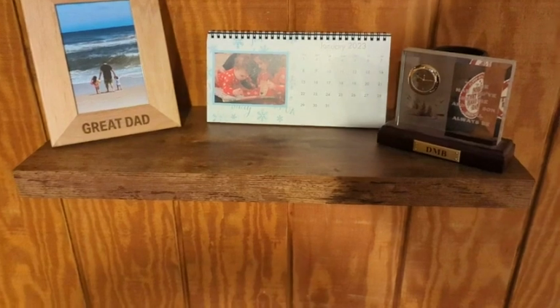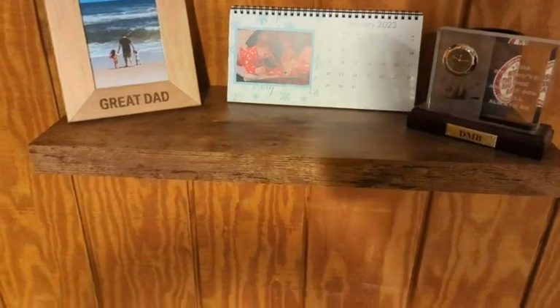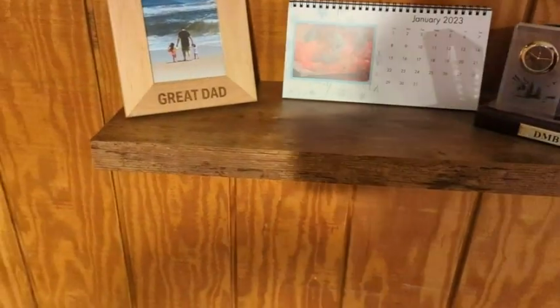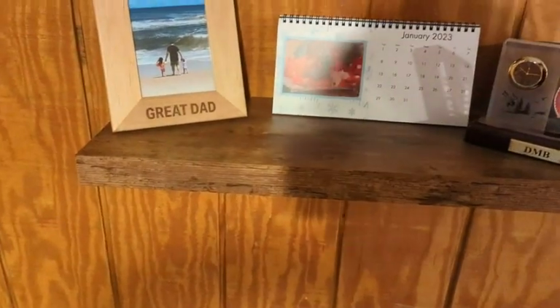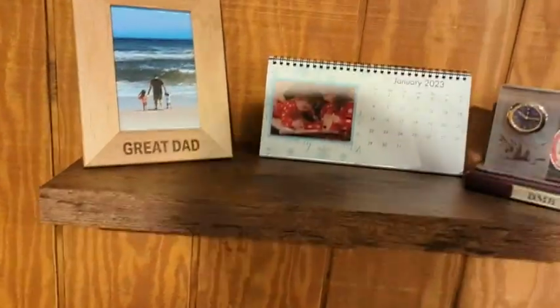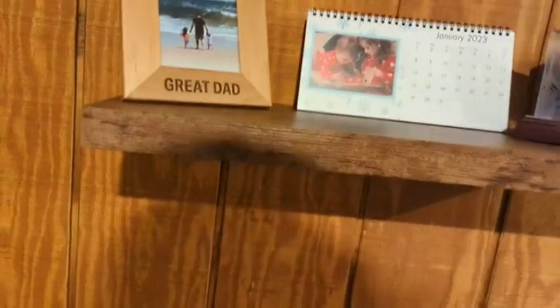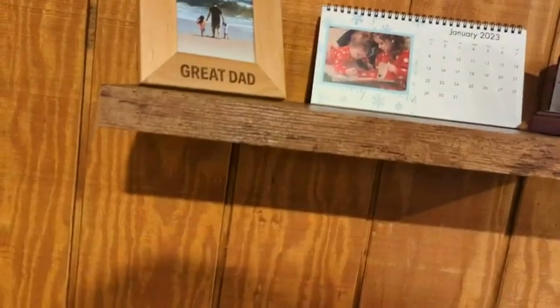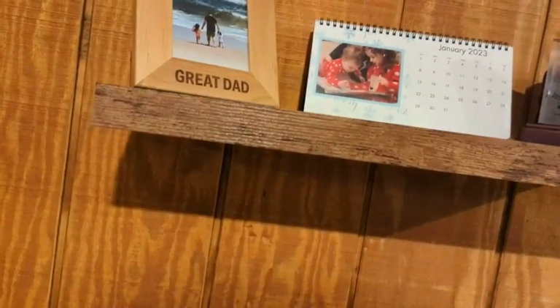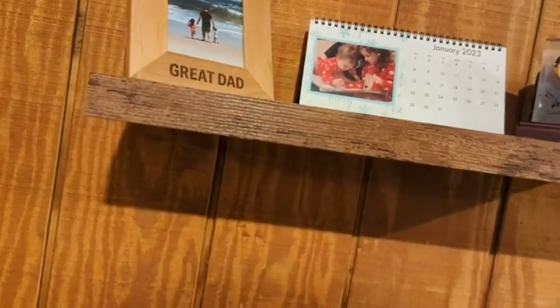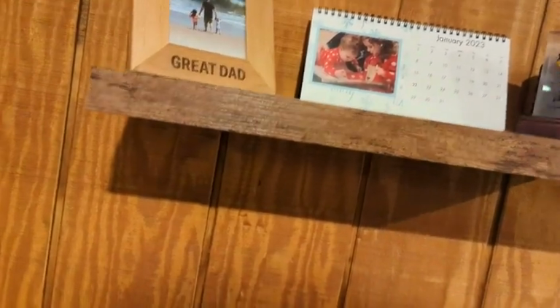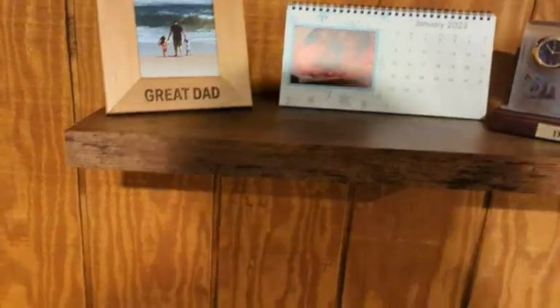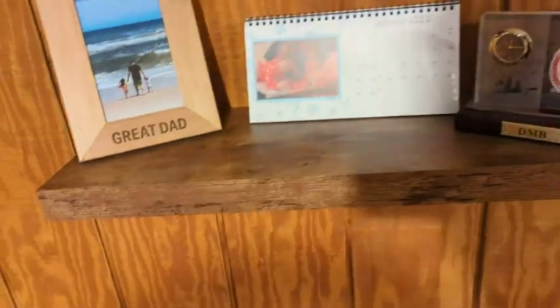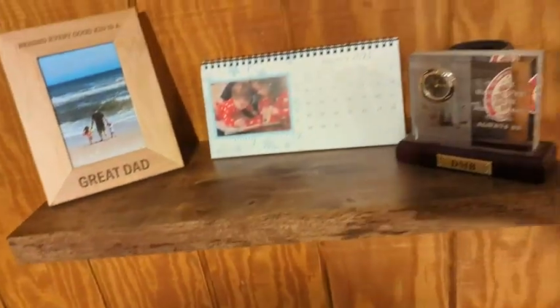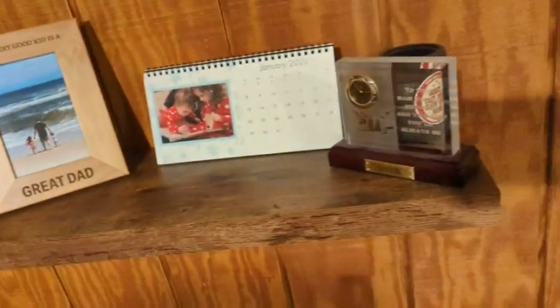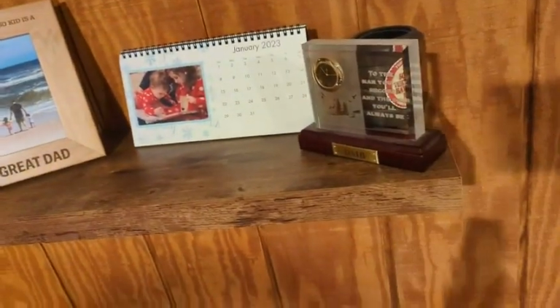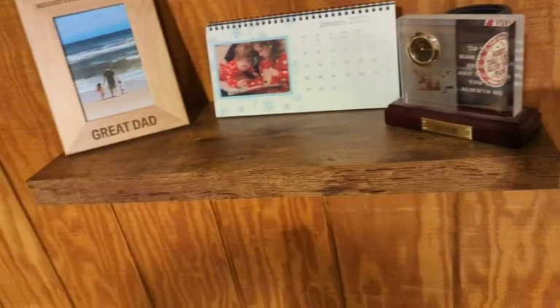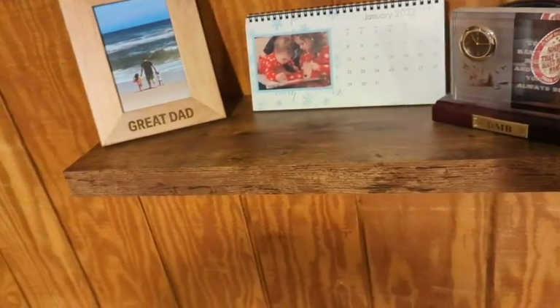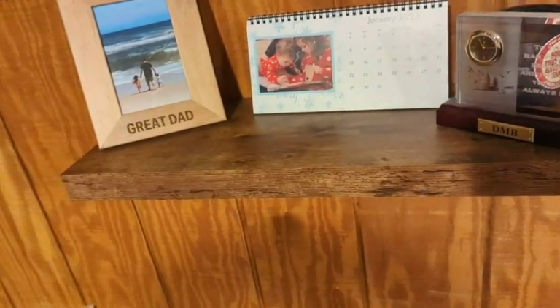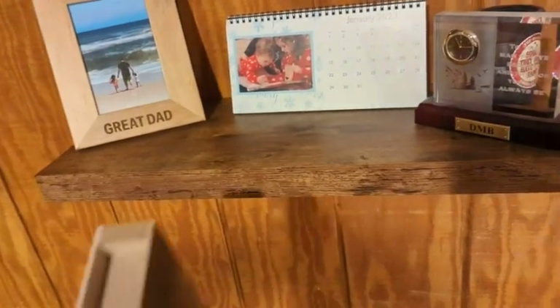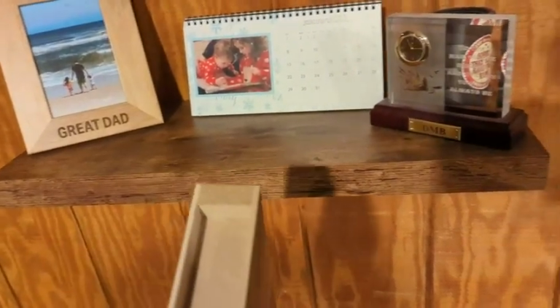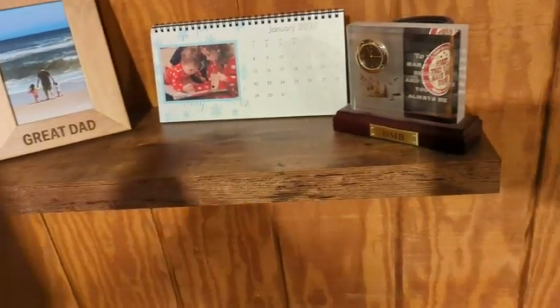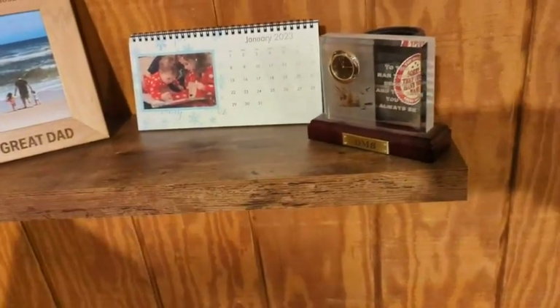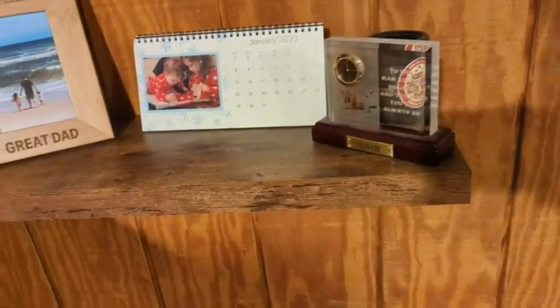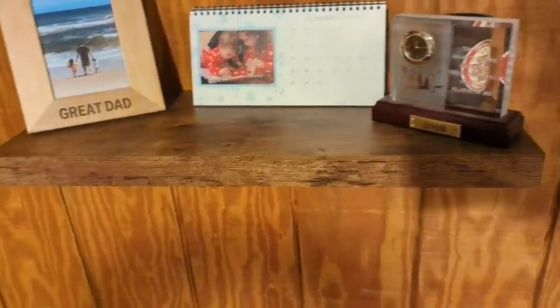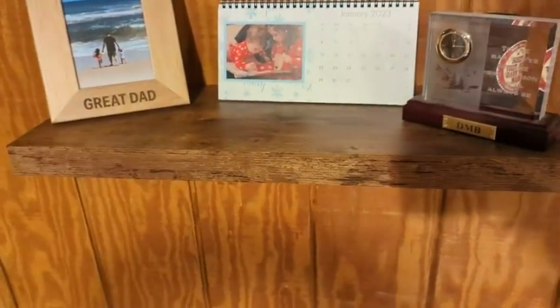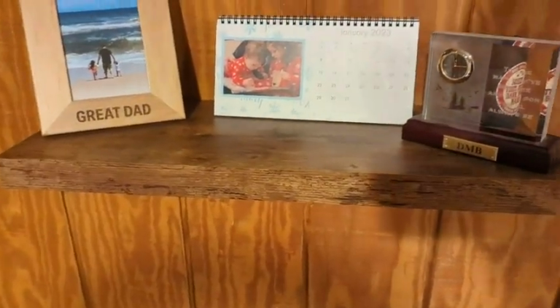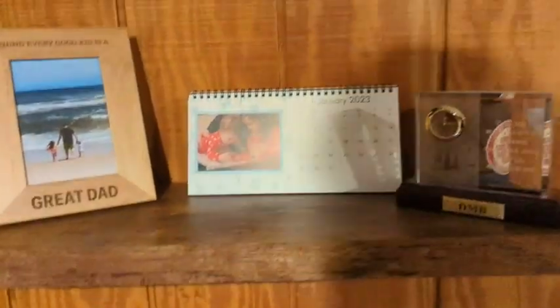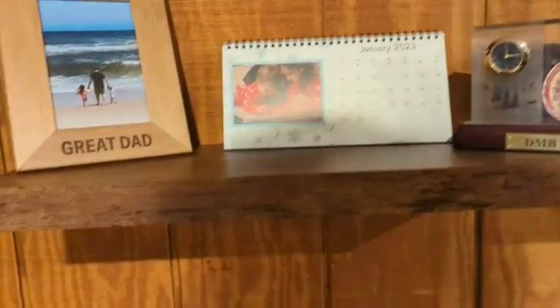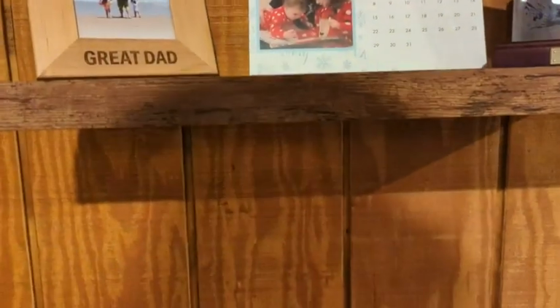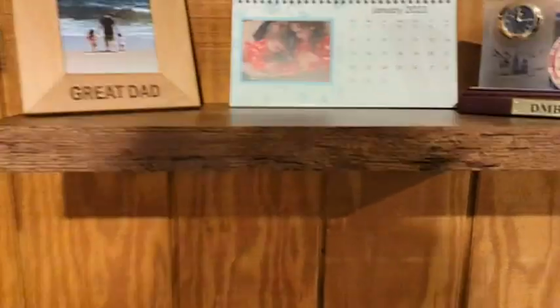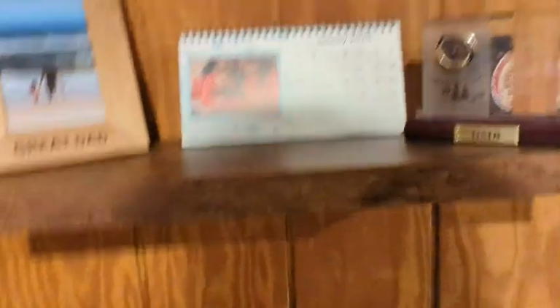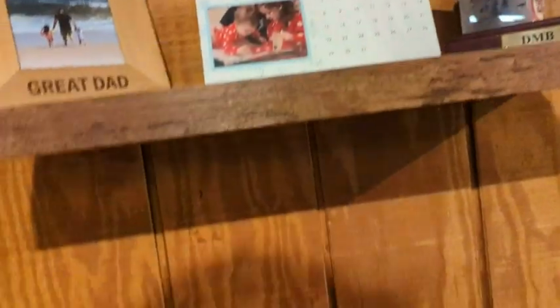What's up everybody? I wanted to hop on here for a quick review of the QEEID floating shelves. I just picked these up a couple days ago and just finally got around to getting them mounted. You can see one here on the wall.